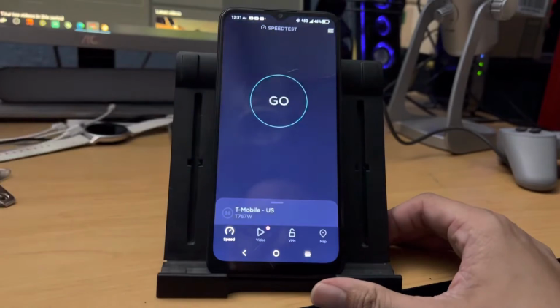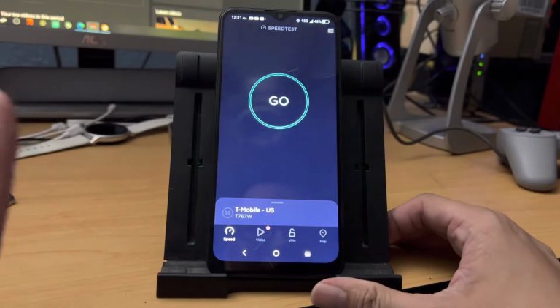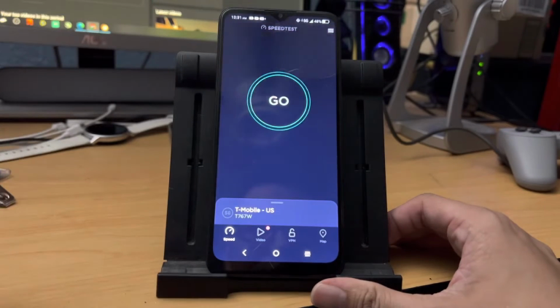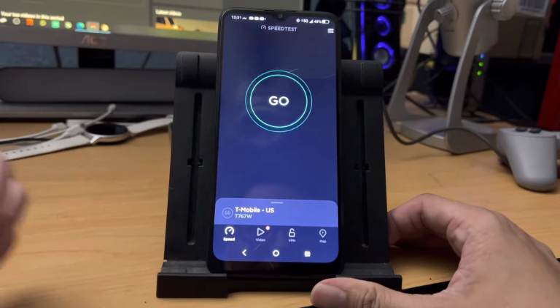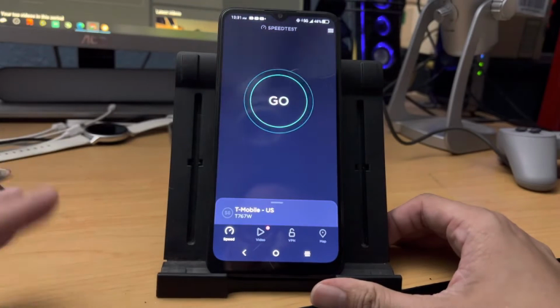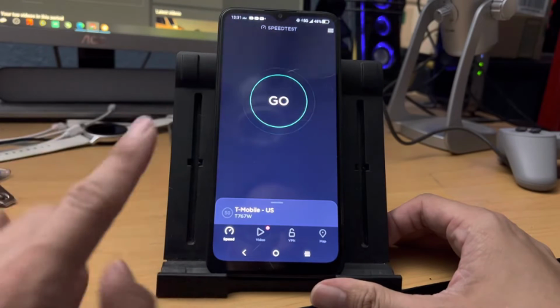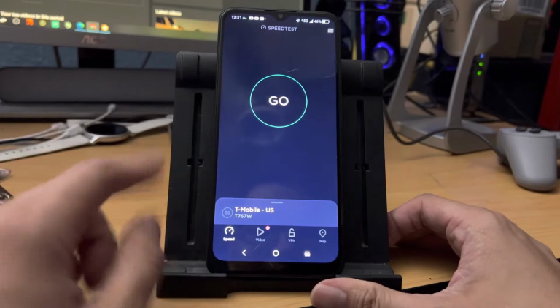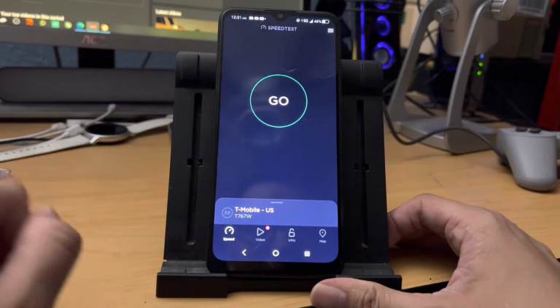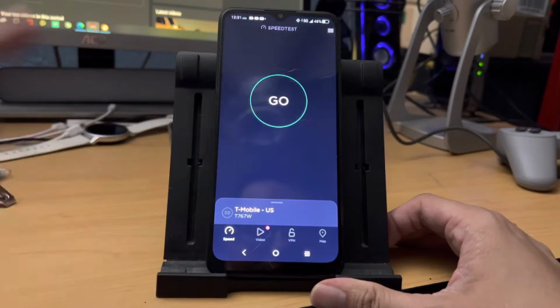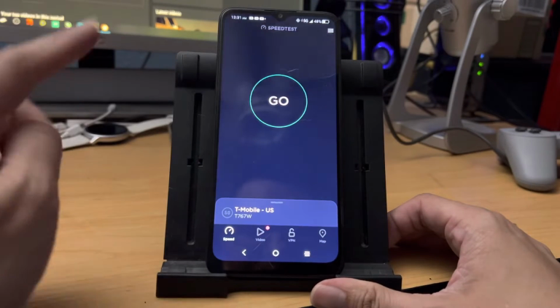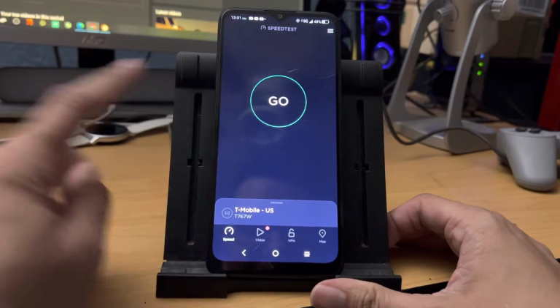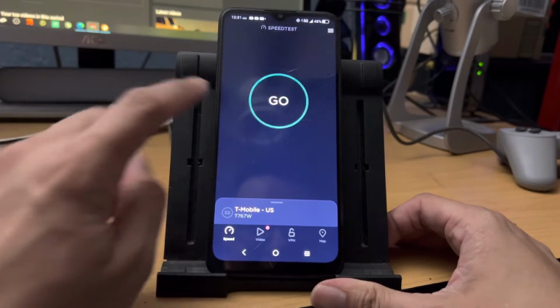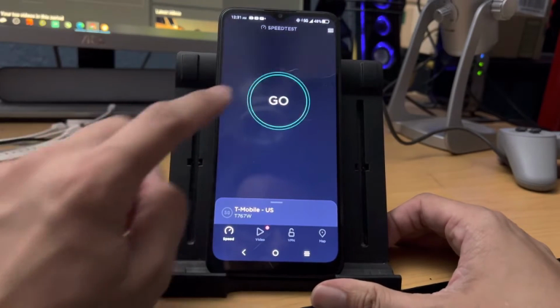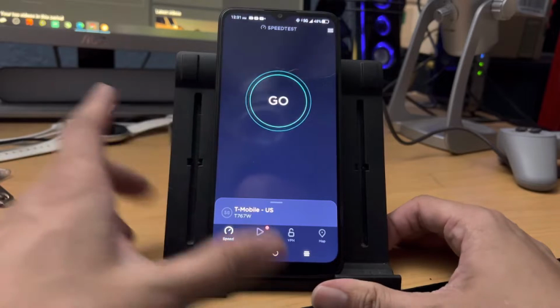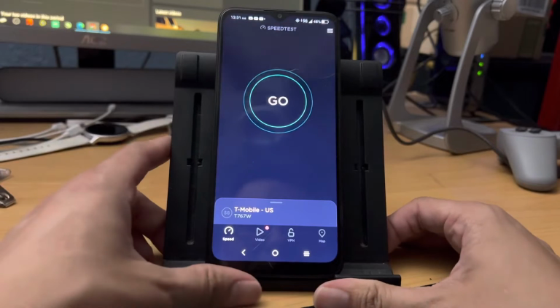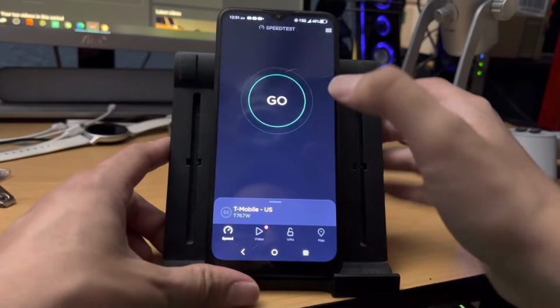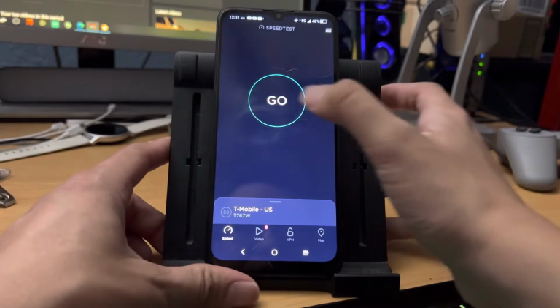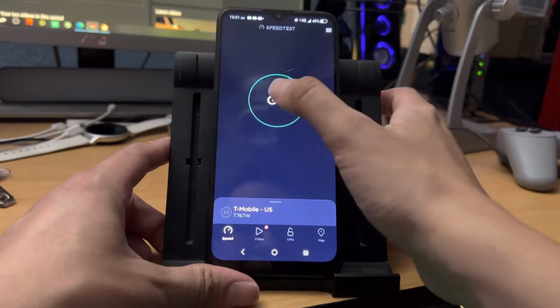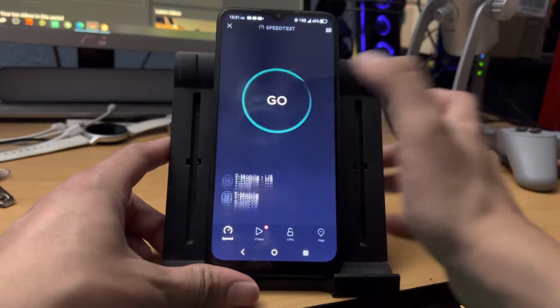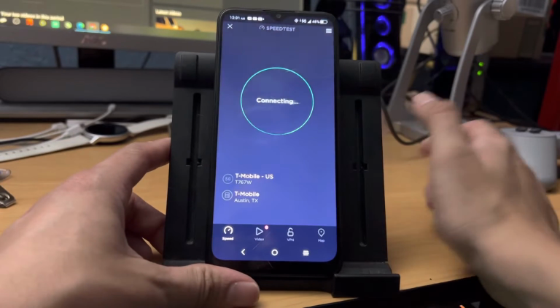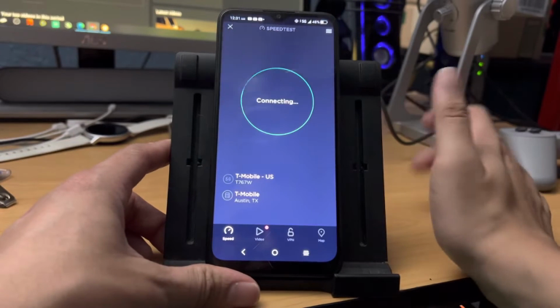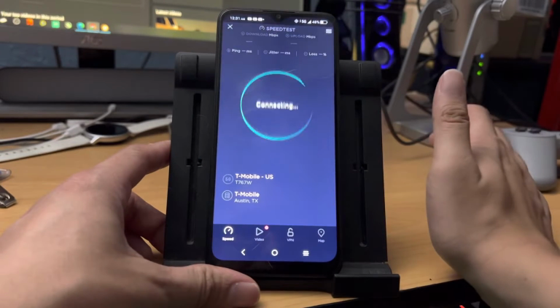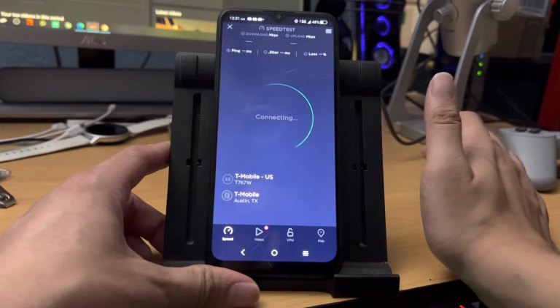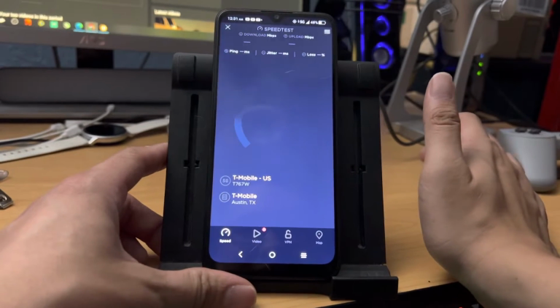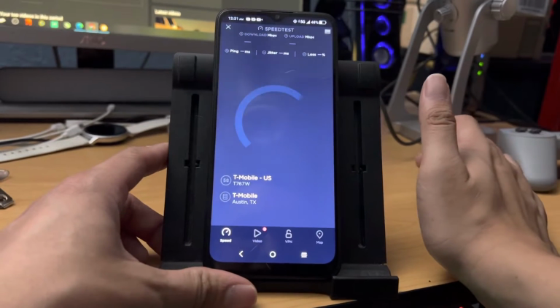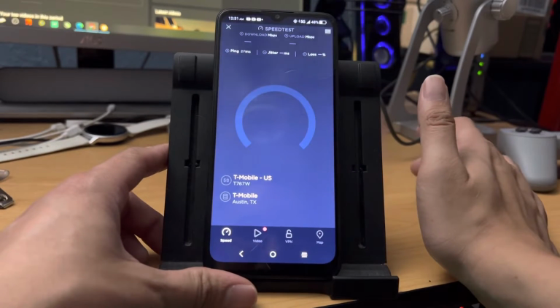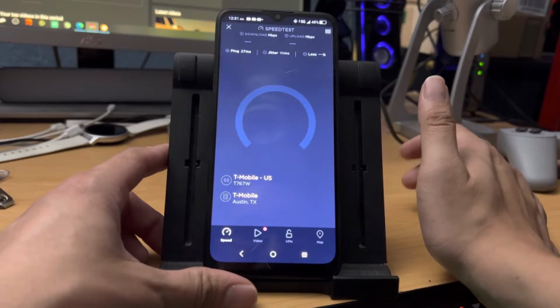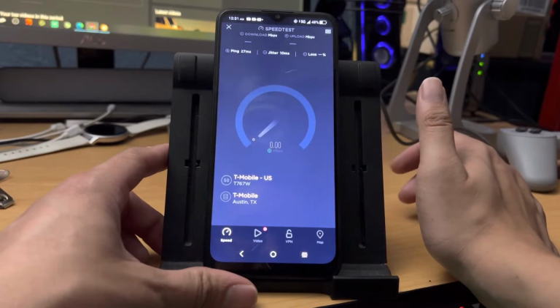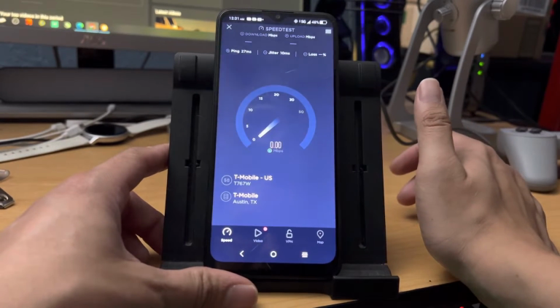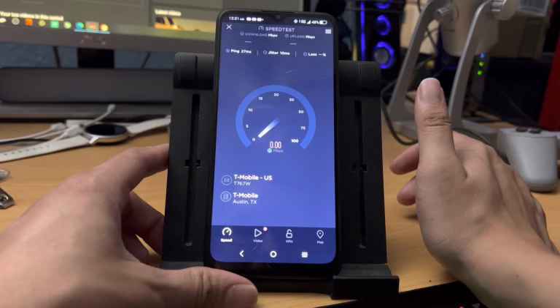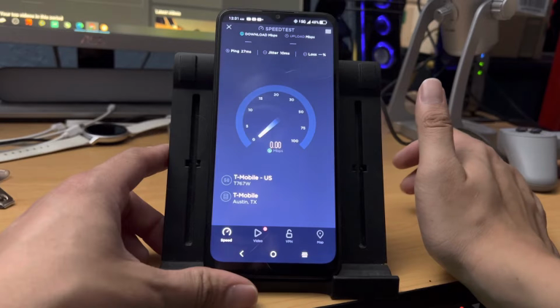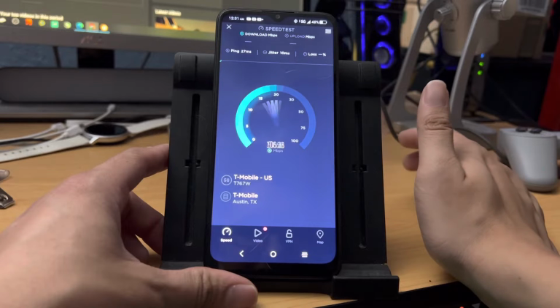I'm going to go ahead and do a speed test. I just ran one, so you might have seen the scores on top already. But I want to run the scores again just so we can verify the speeds on this.